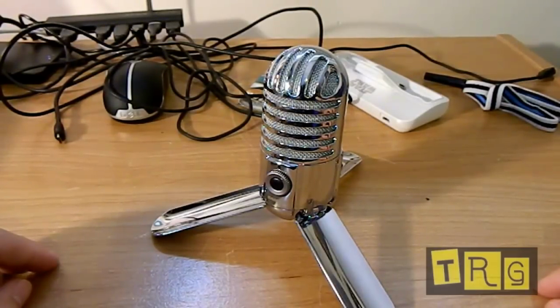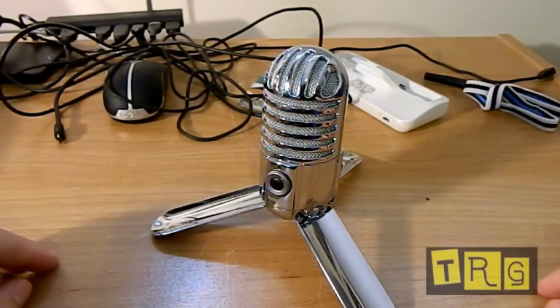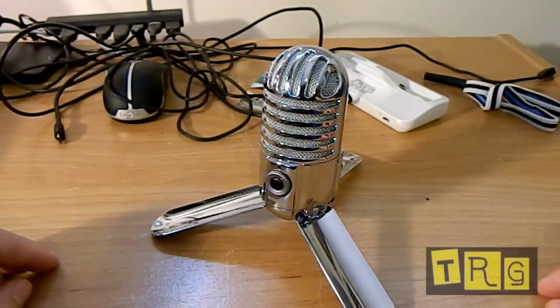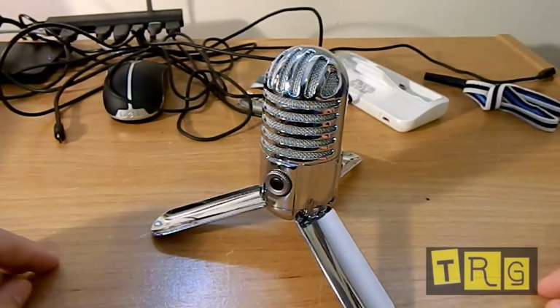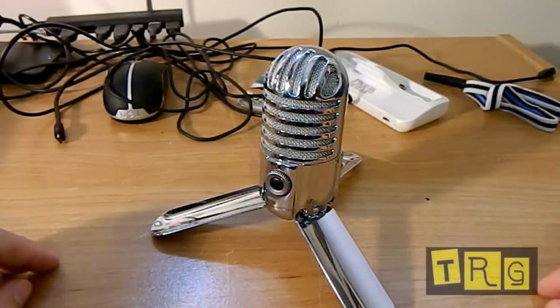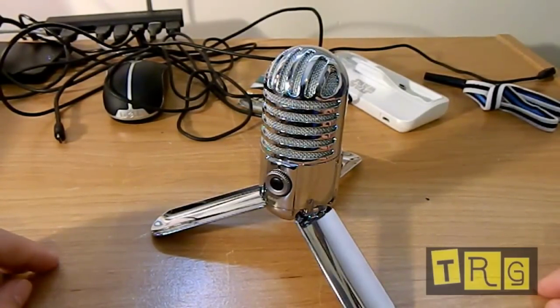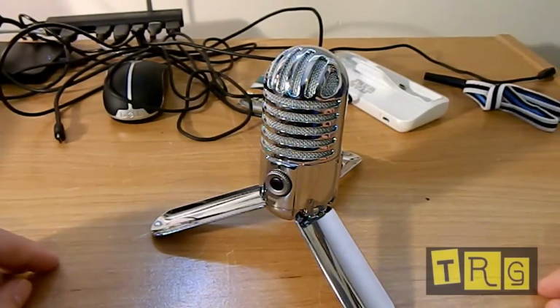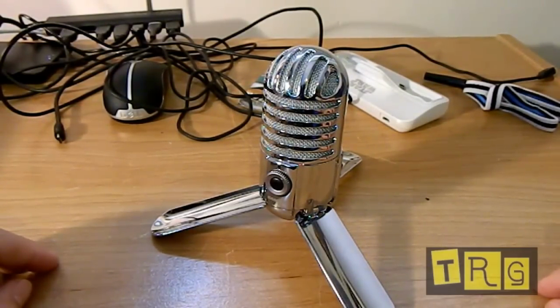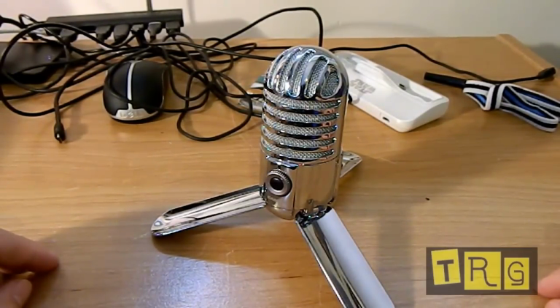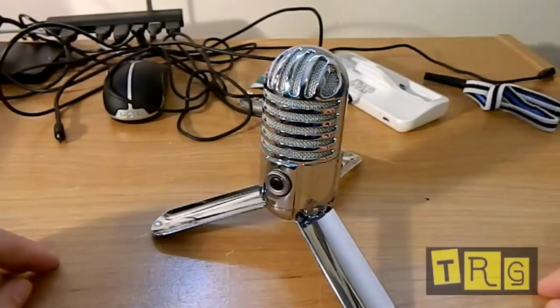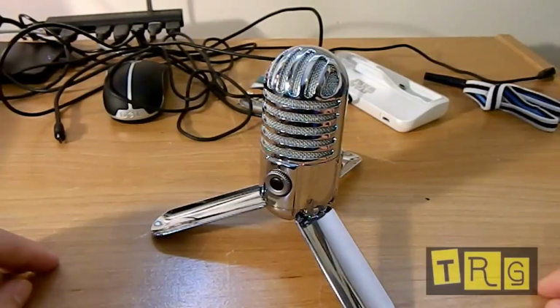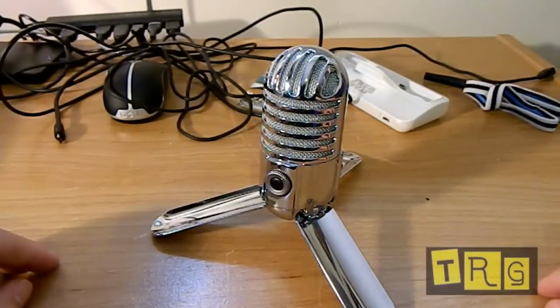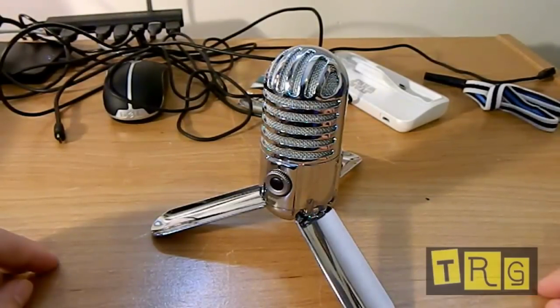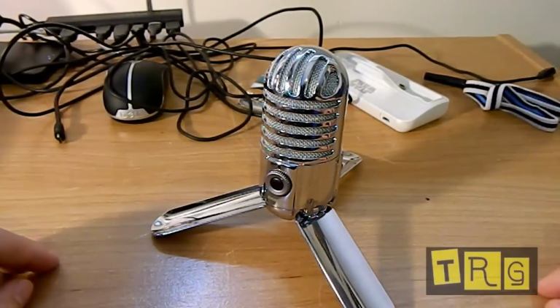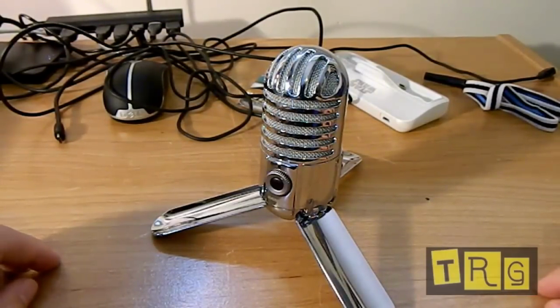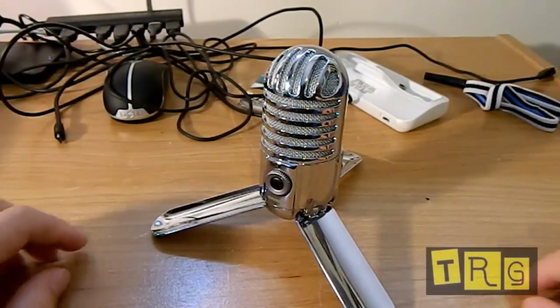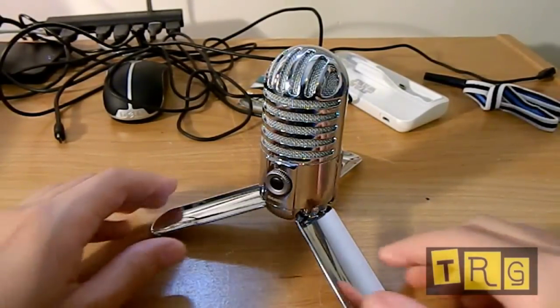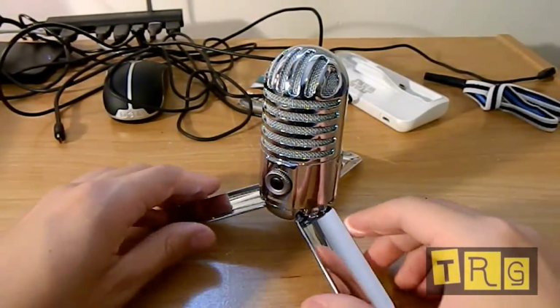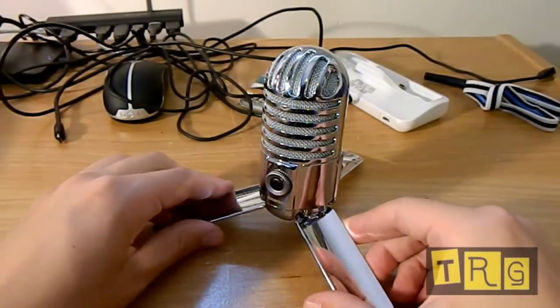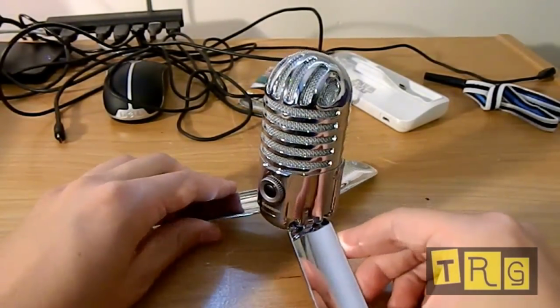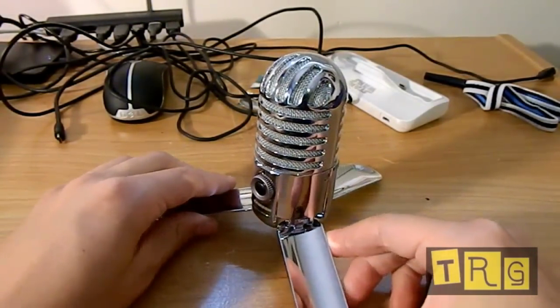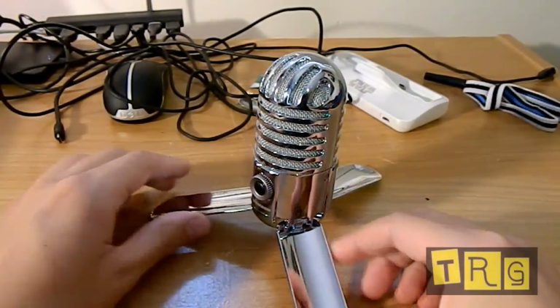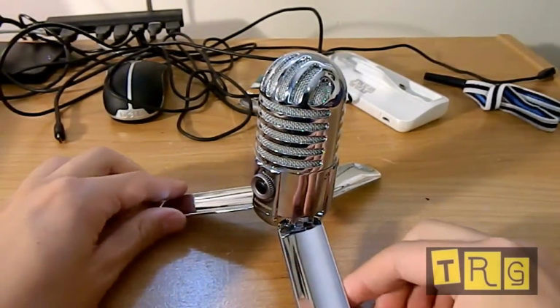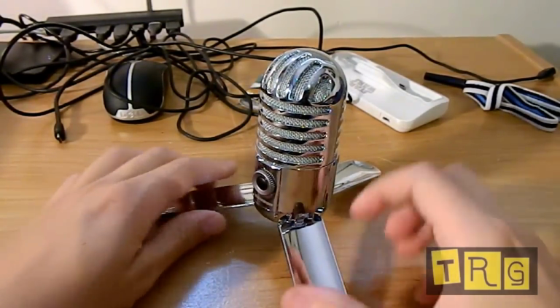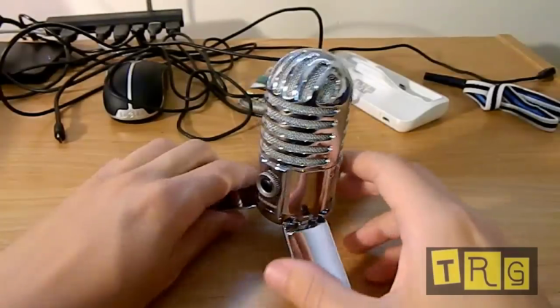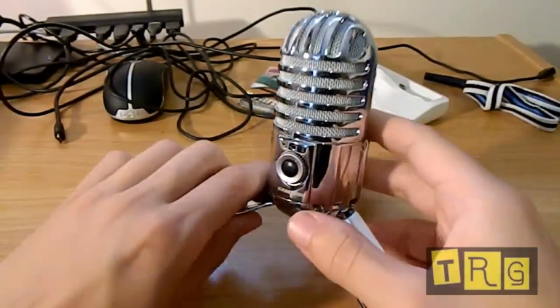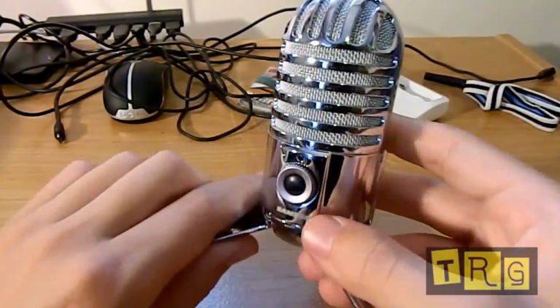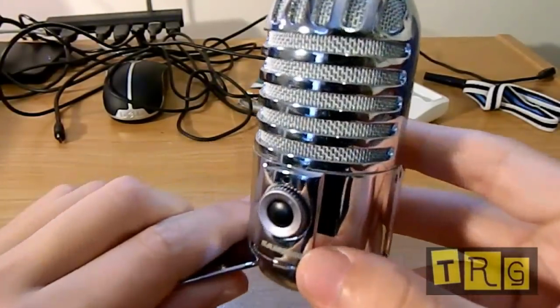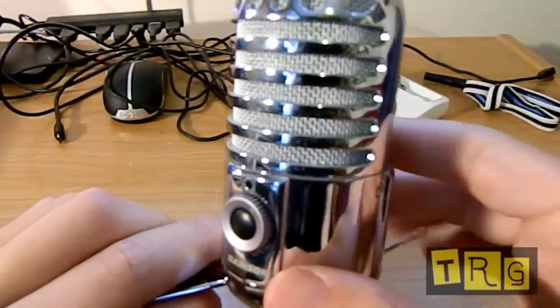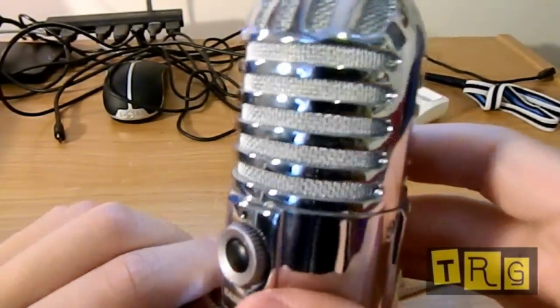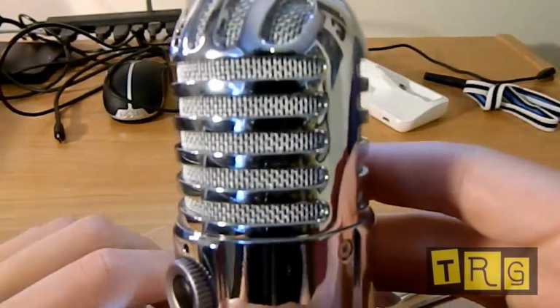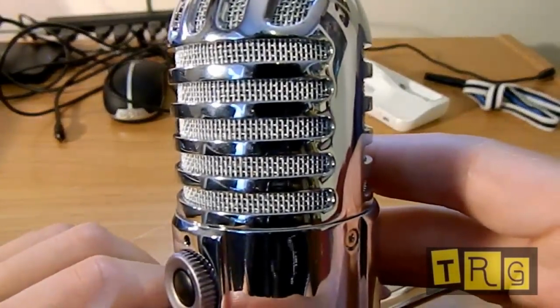Let's go ahead and take a look at the design. First impressions: this looks very good. This is chromed aluminum — I believe it is definitely some sort of metal. This is not cheap plastic.